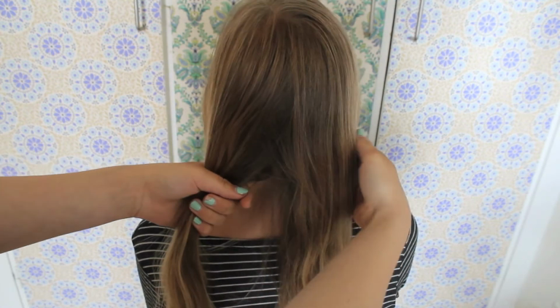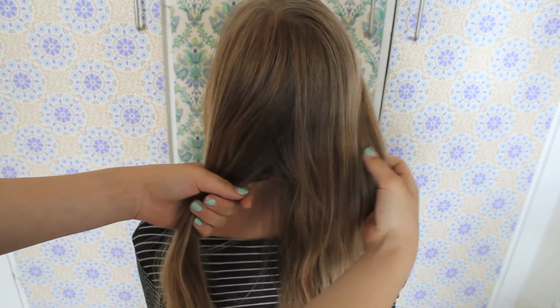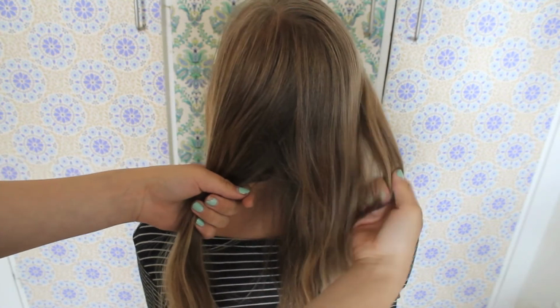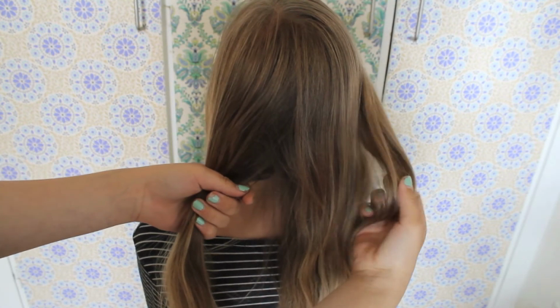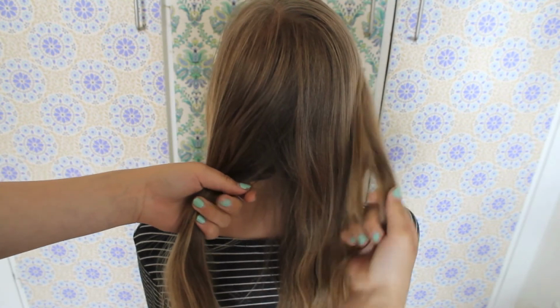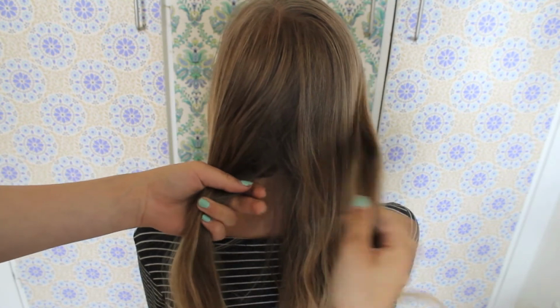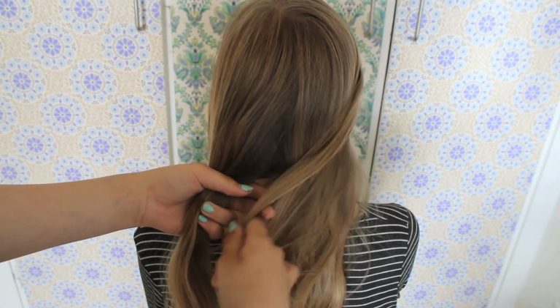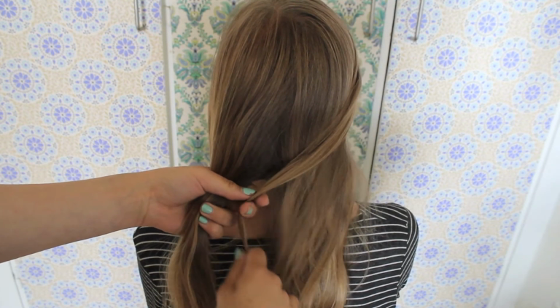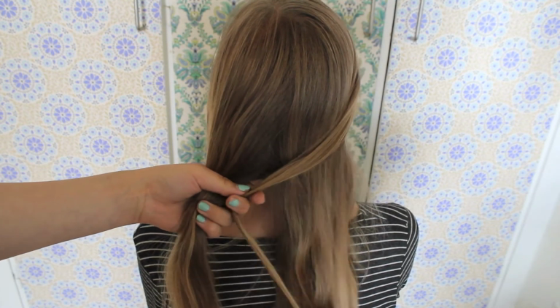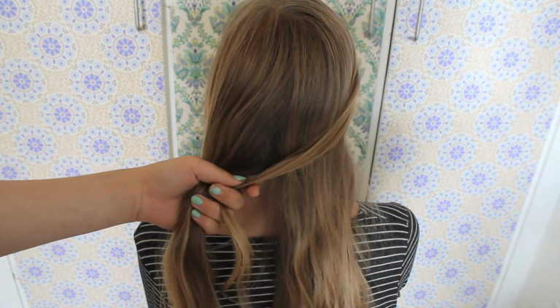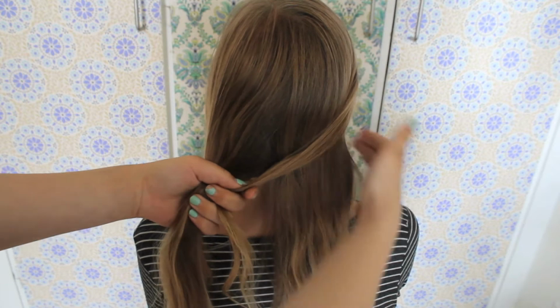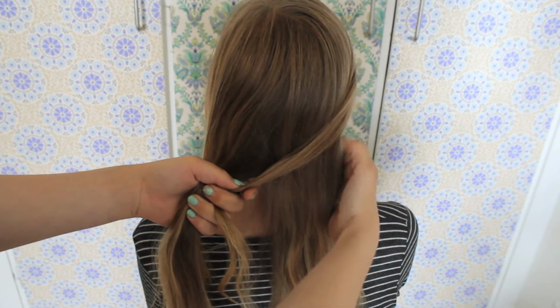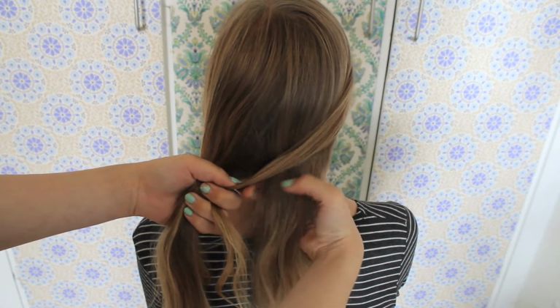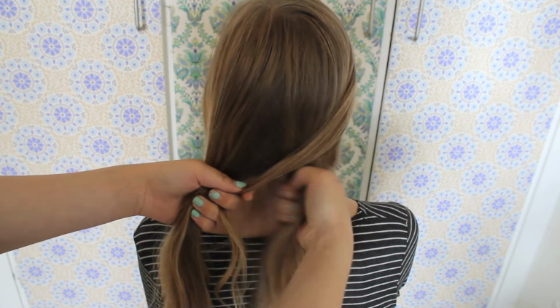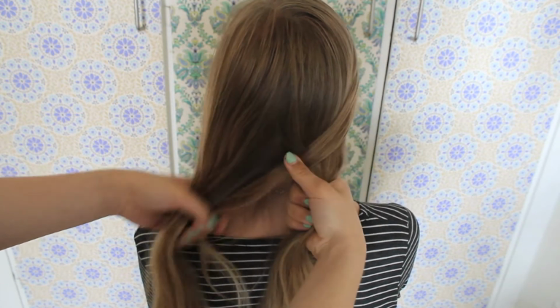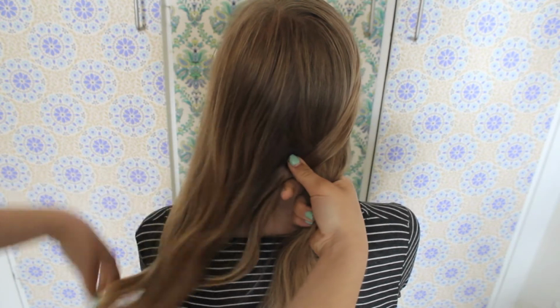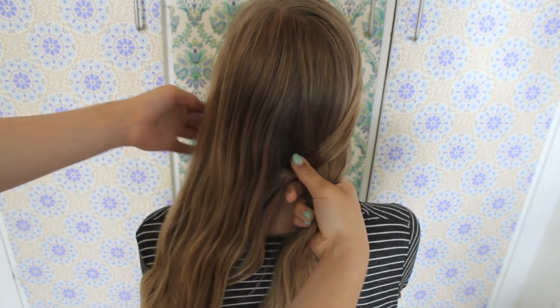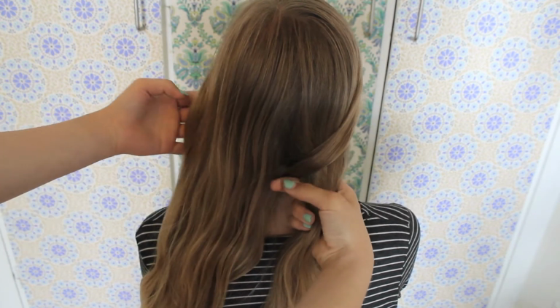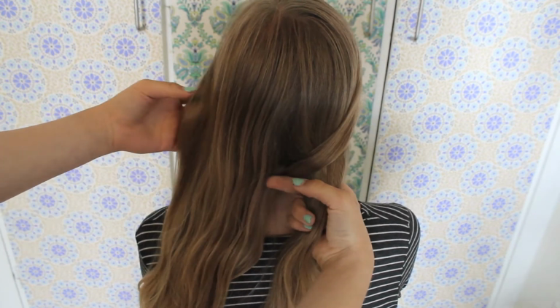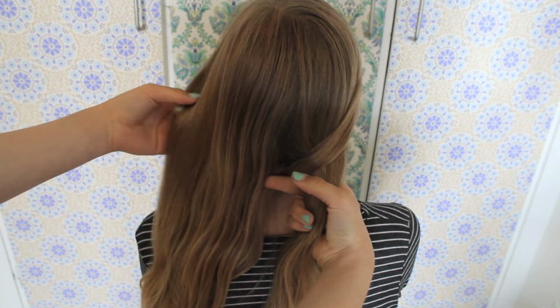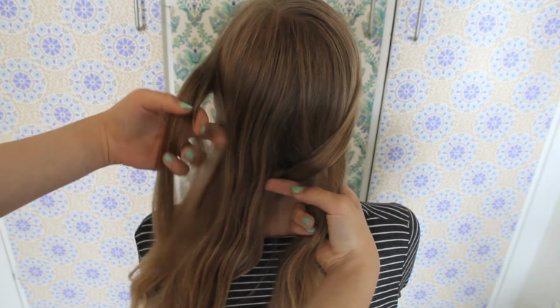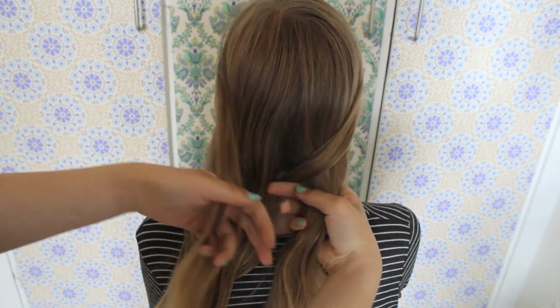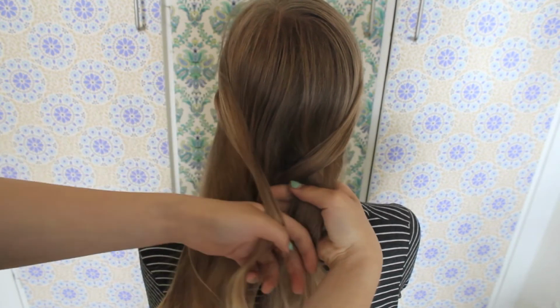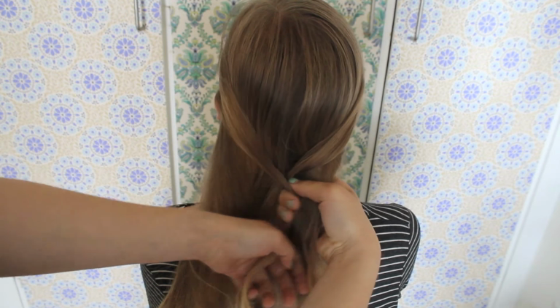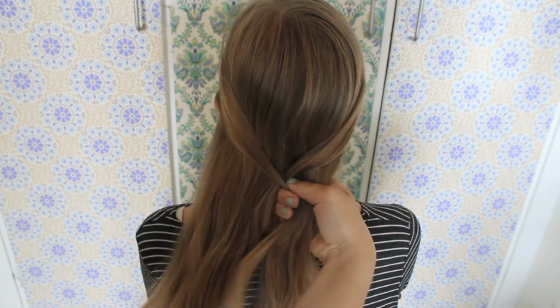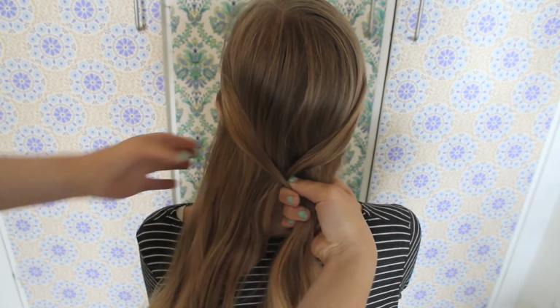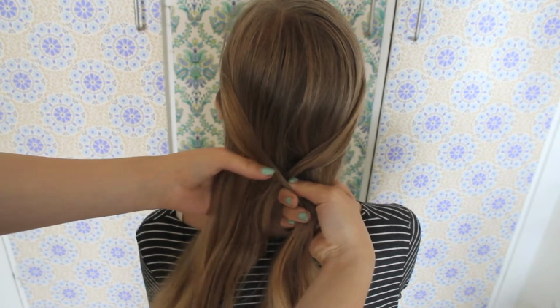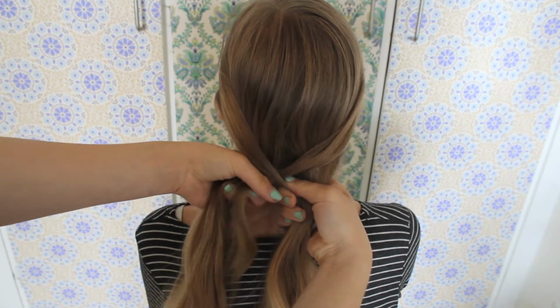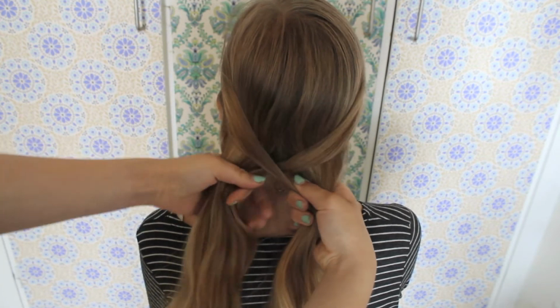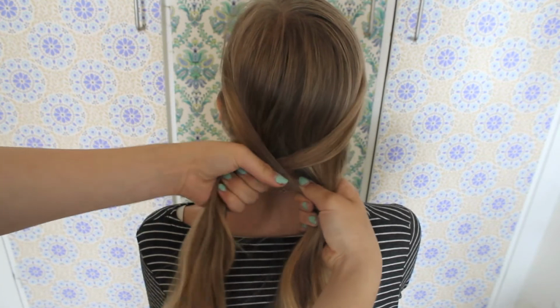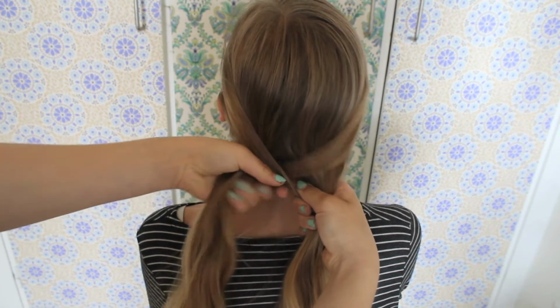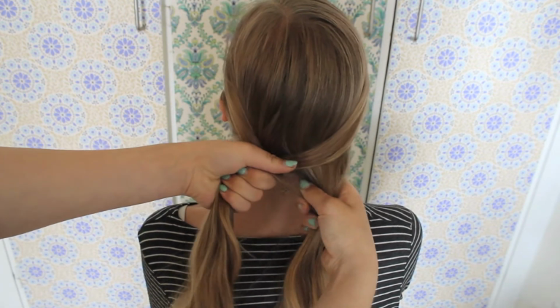Now grab a little piece of hair from the side of the right section, cross it over the middle and combine it with the left section. Now do the same on the left side — pick up a little section from the side and combine it with the right section.